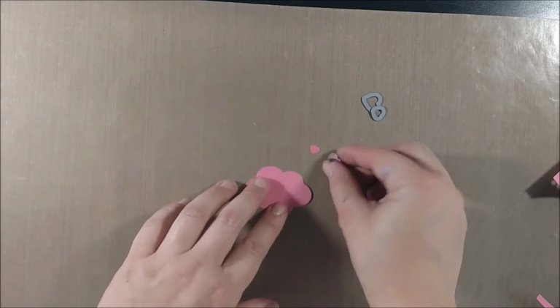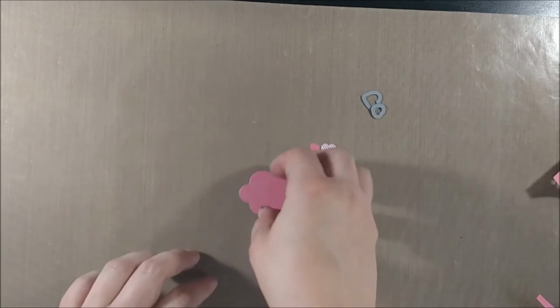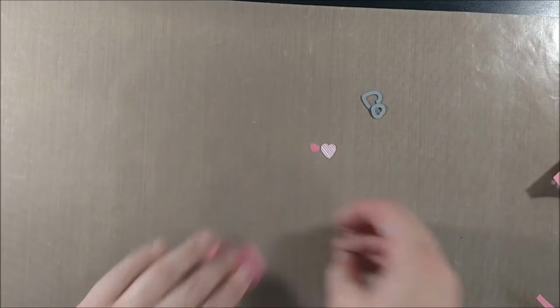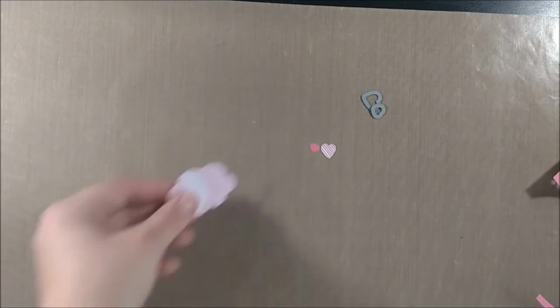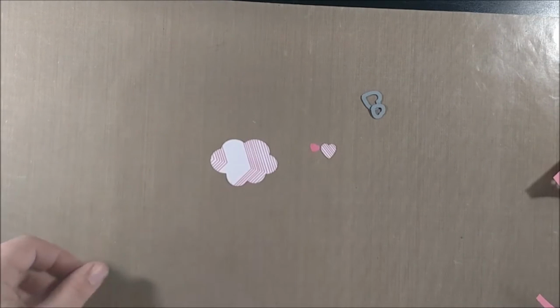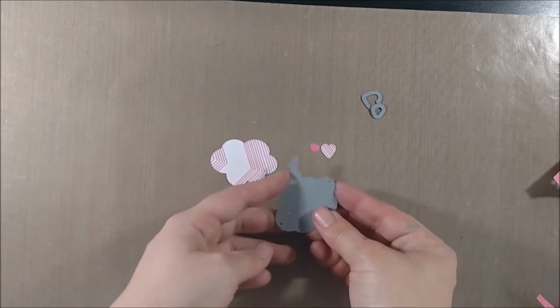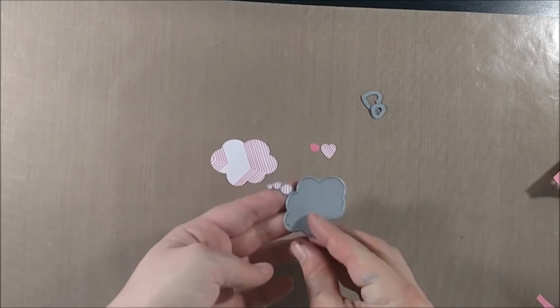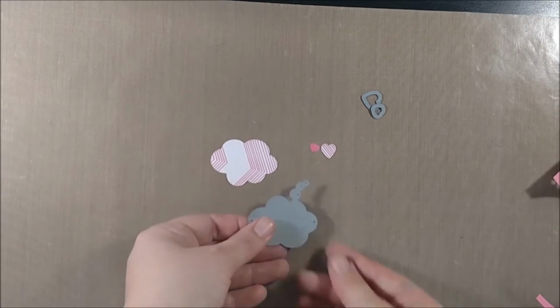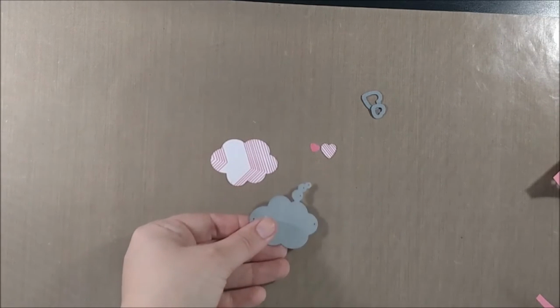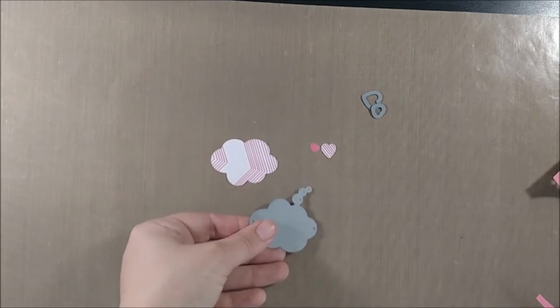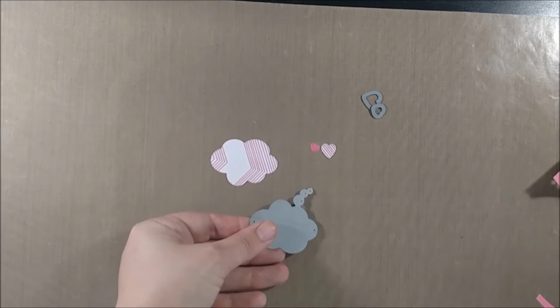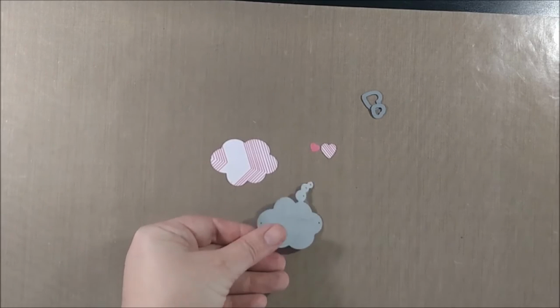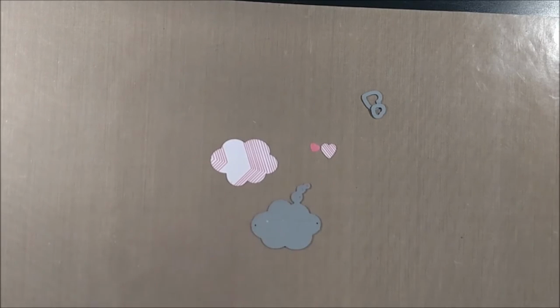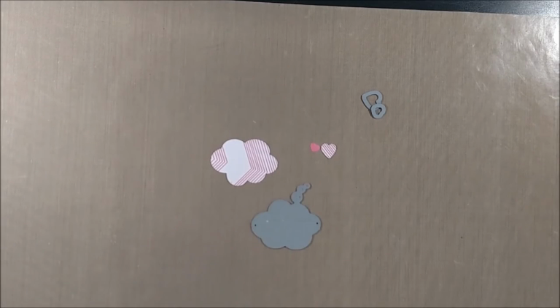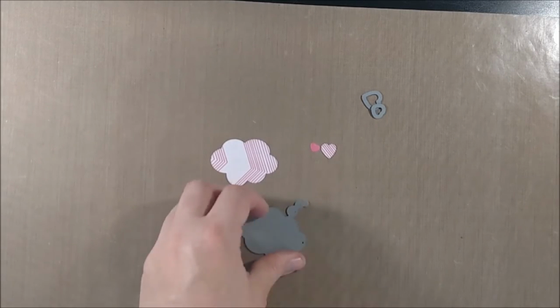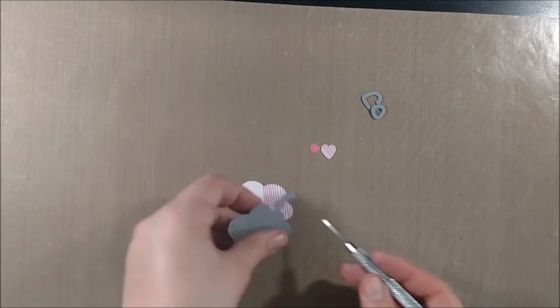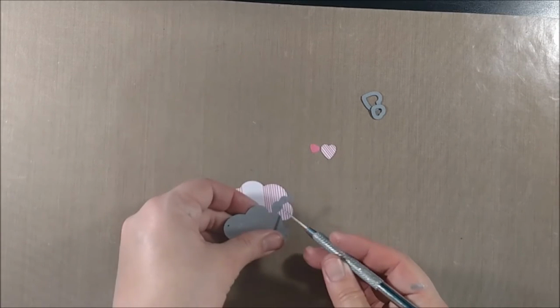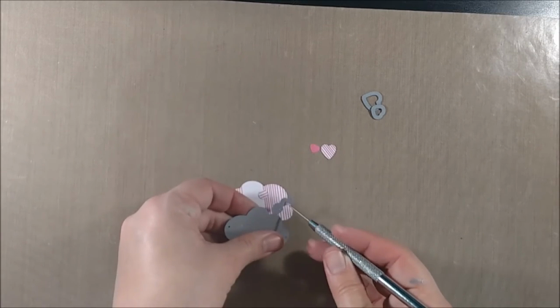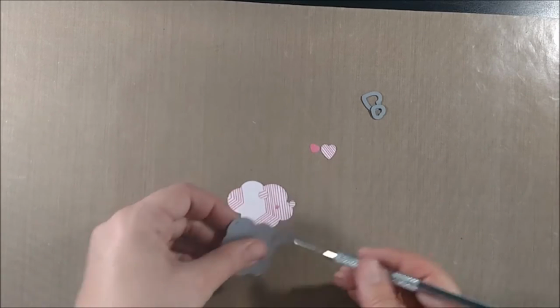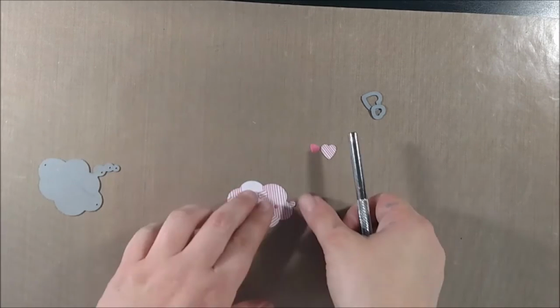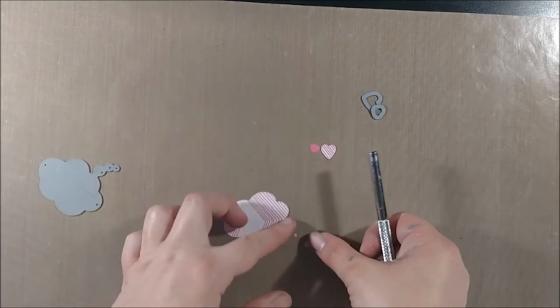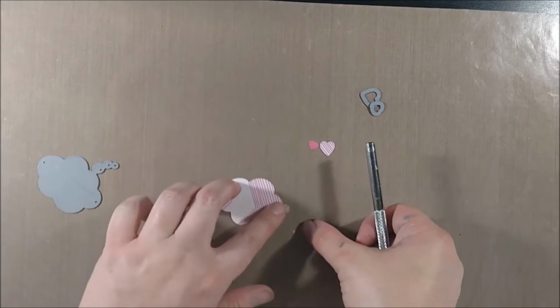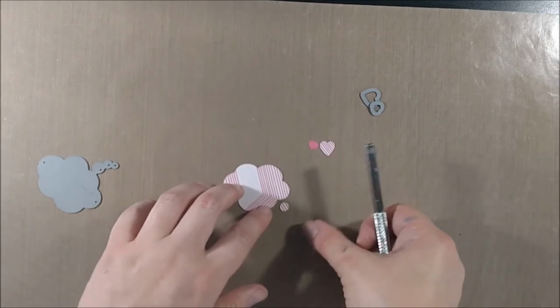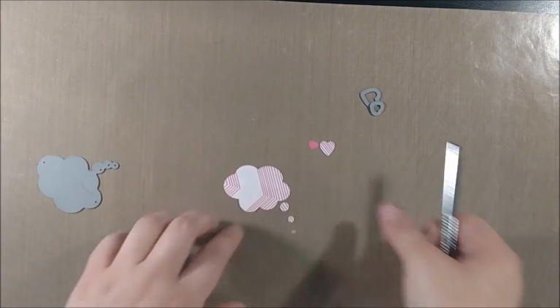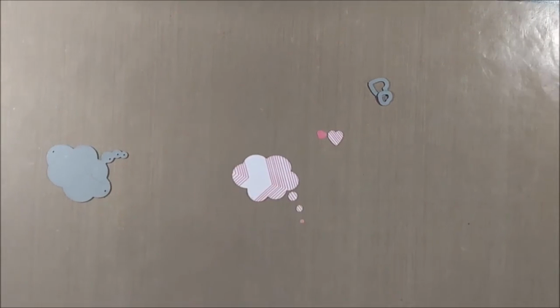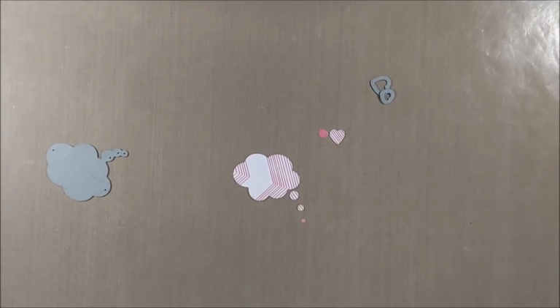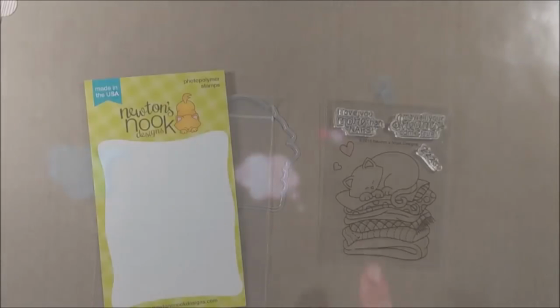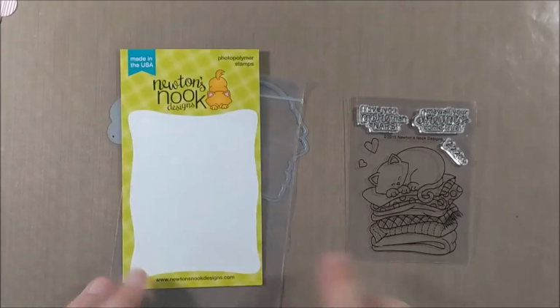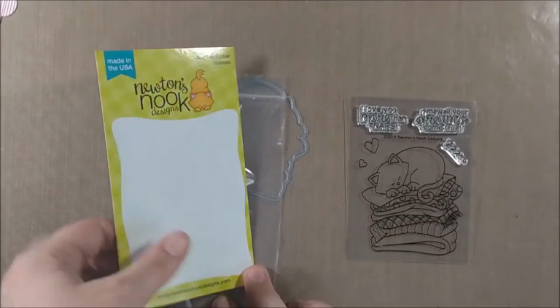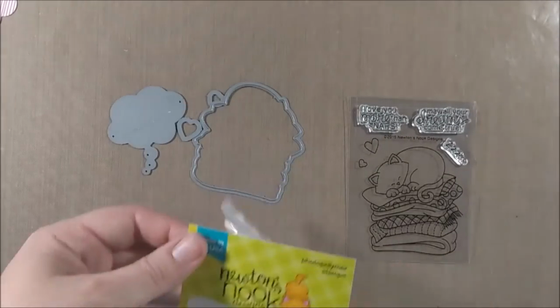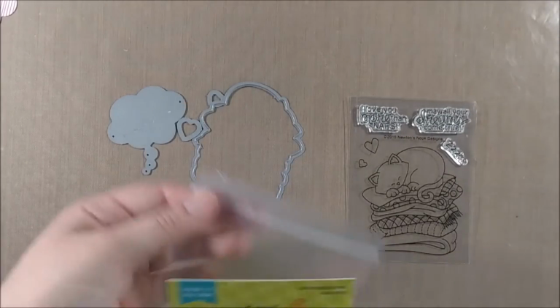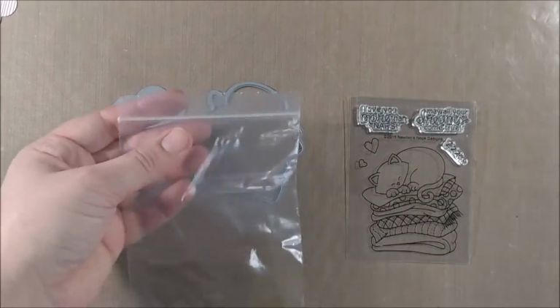When you have the solid dies, sometimes the little paper pieces get stuck in the smaller areas. That's why those little holes are in the dies — so you can just take any sort of thin tool like a needle or a paper piercer and just poke them out.